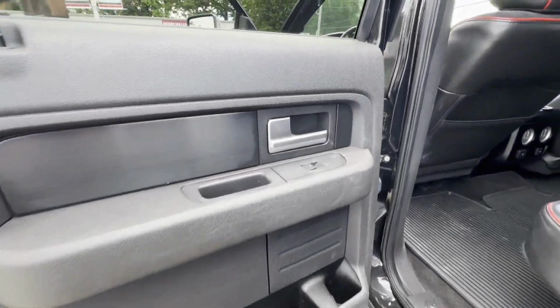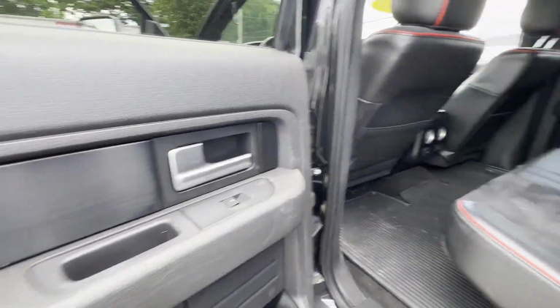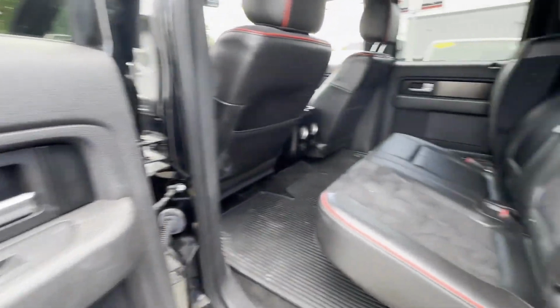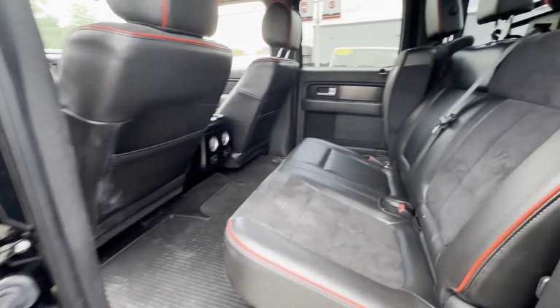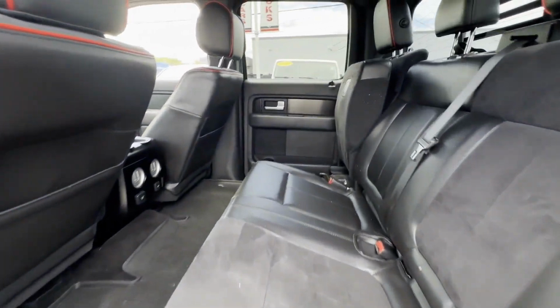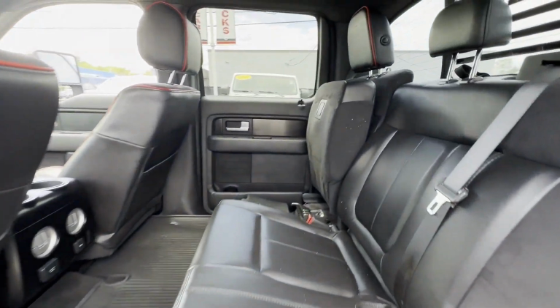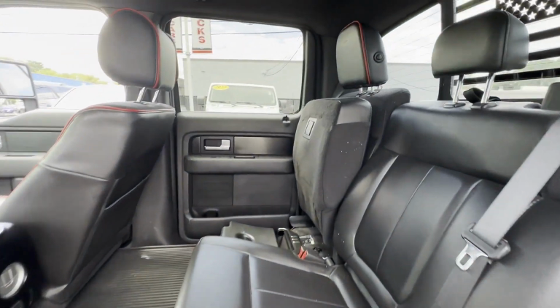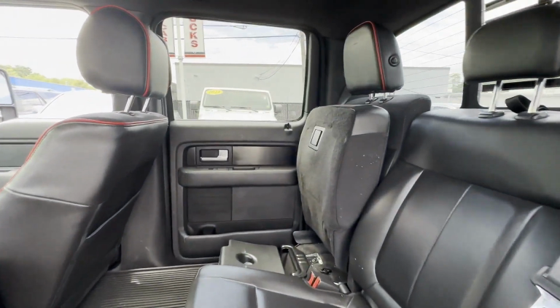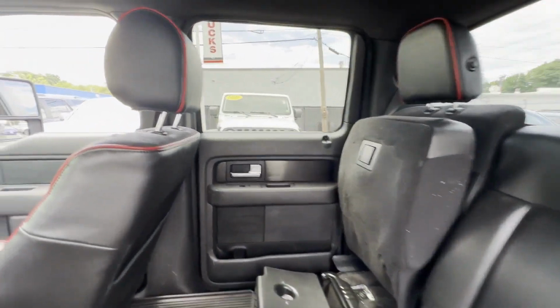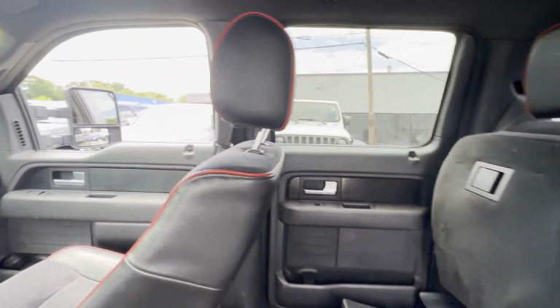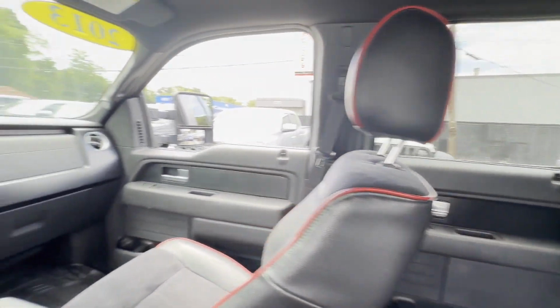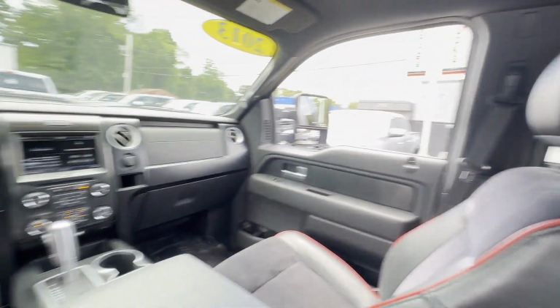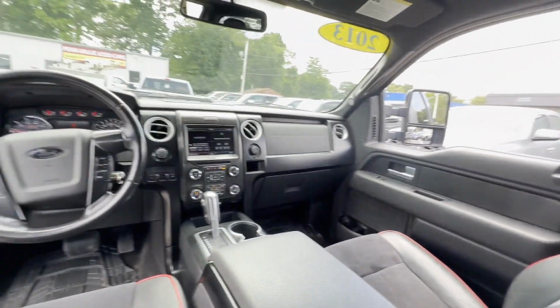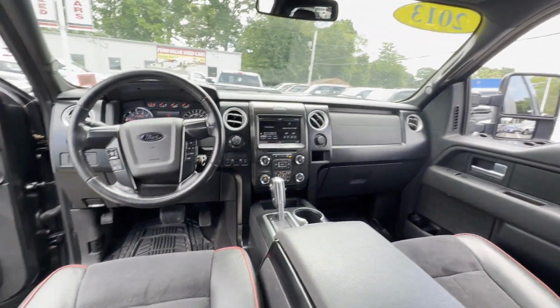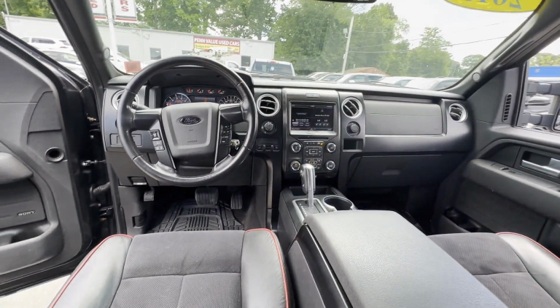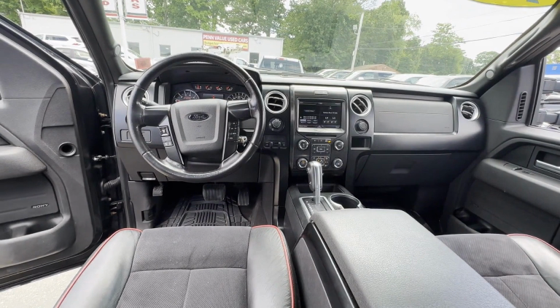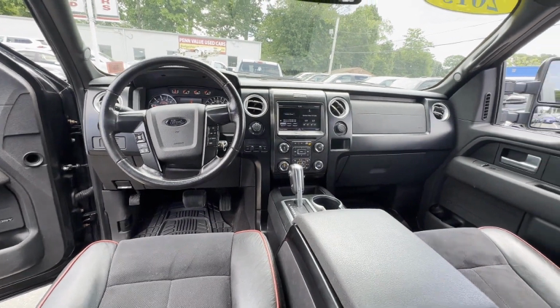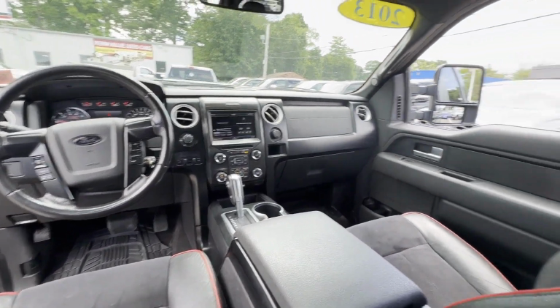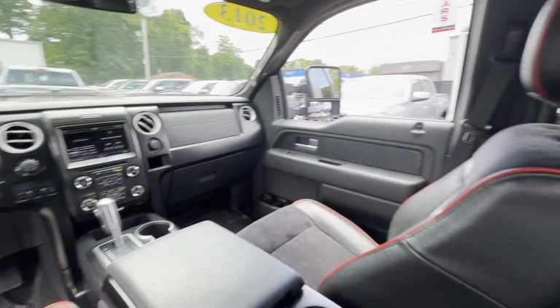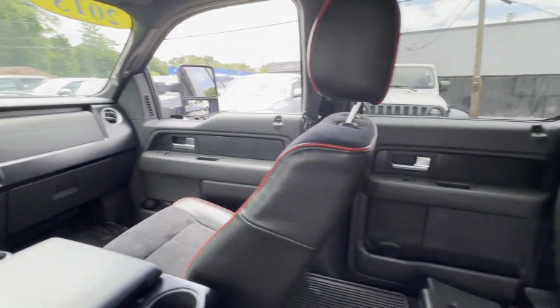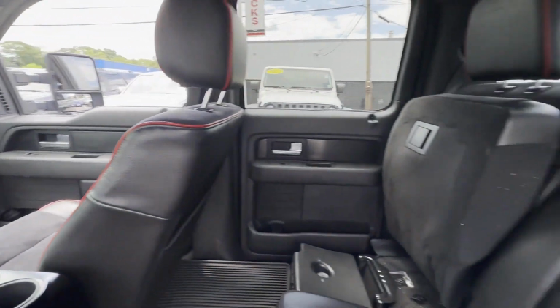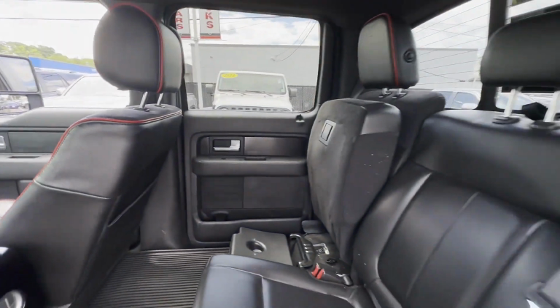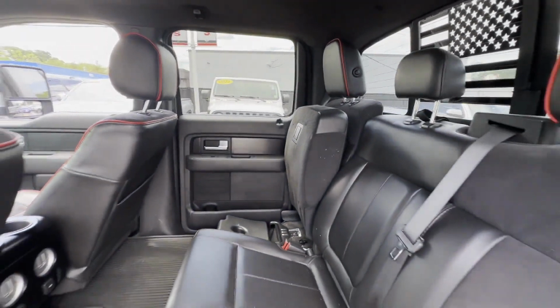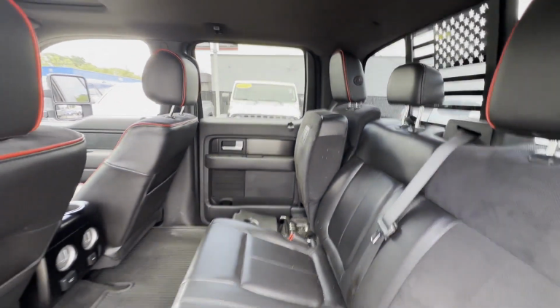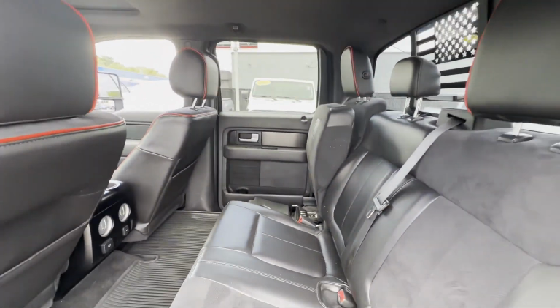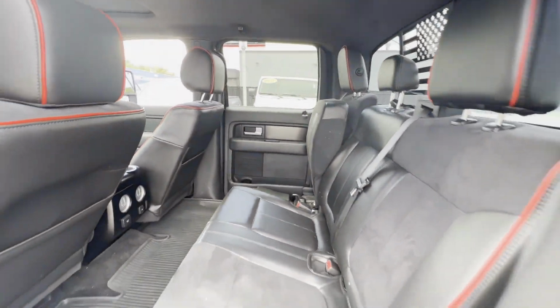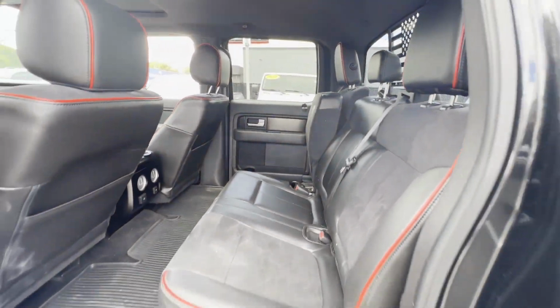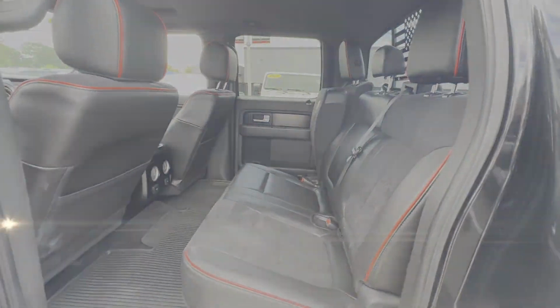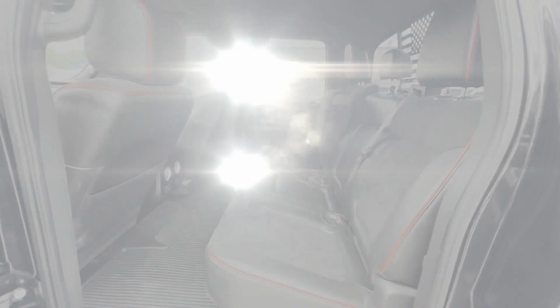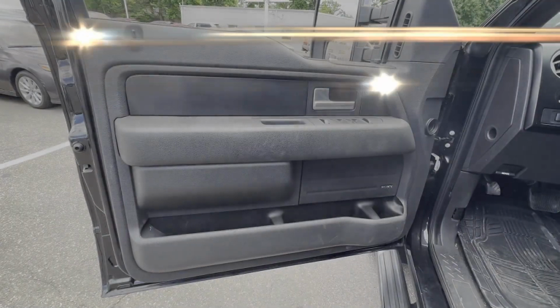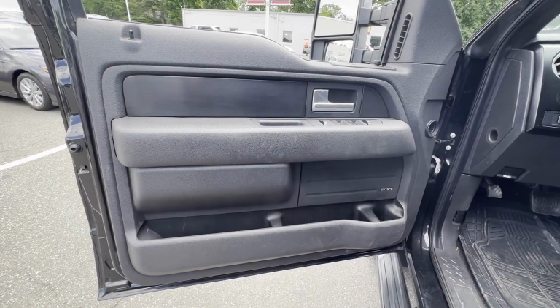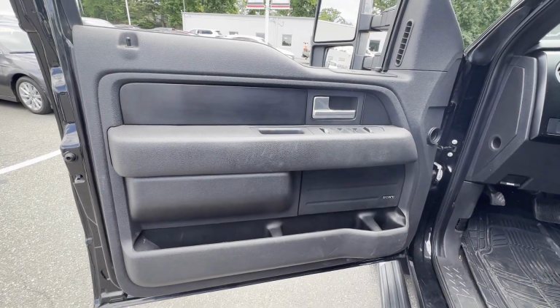Pass-through rear seat, Bluetooth, power outlet, keyless entry, front bucket seats, steering wheel audio controls, engine immobilizer, automatic headlights, auto-dimming rearview mirror.